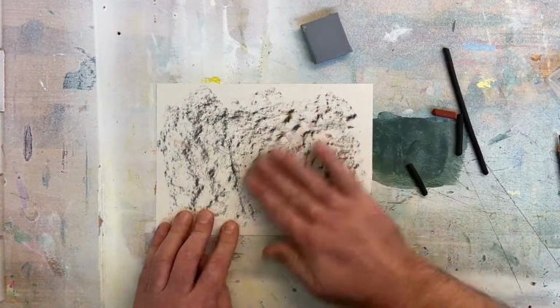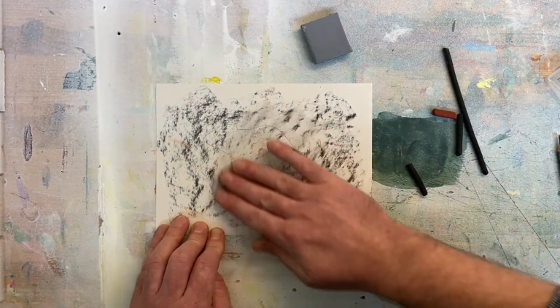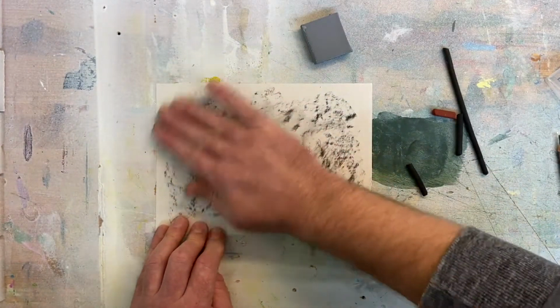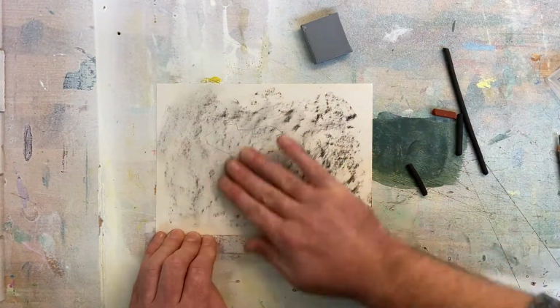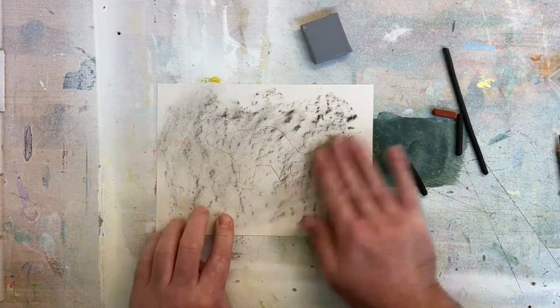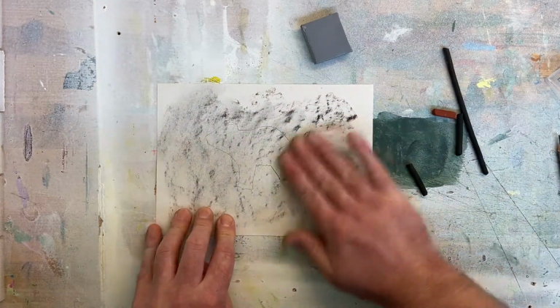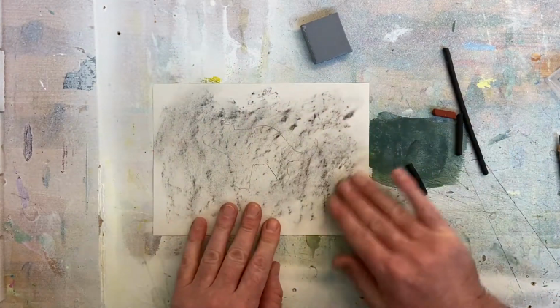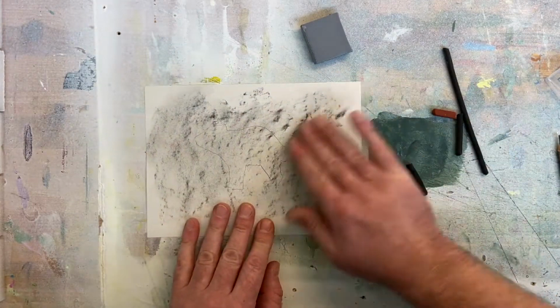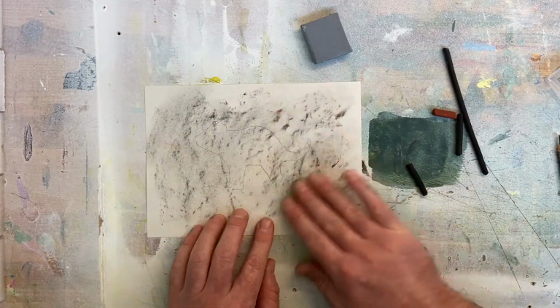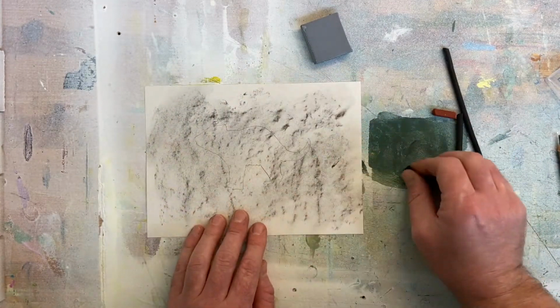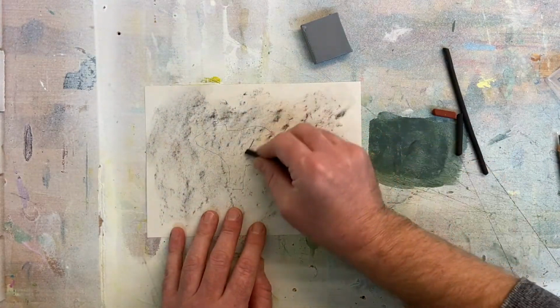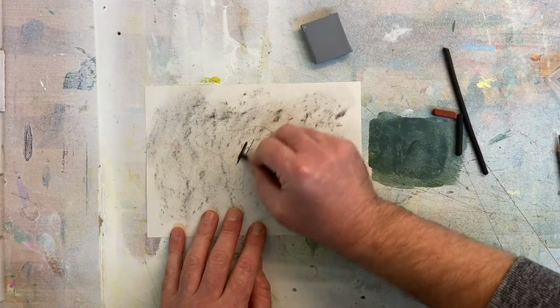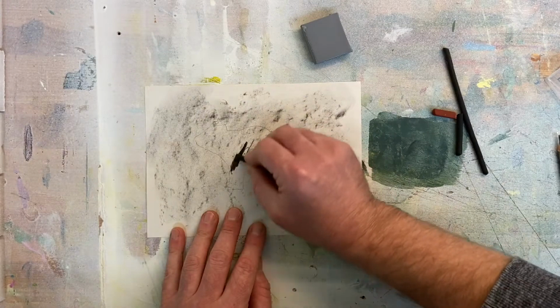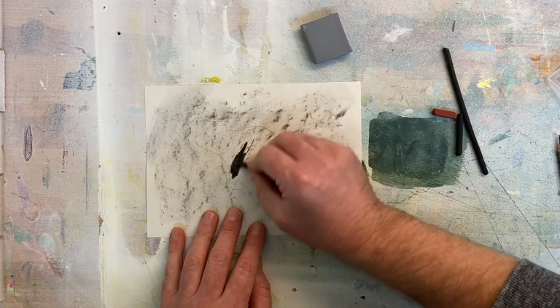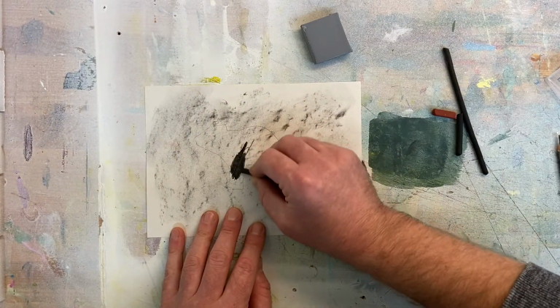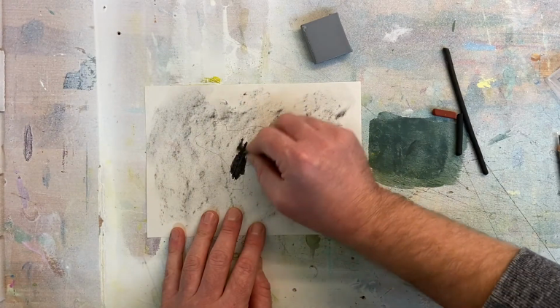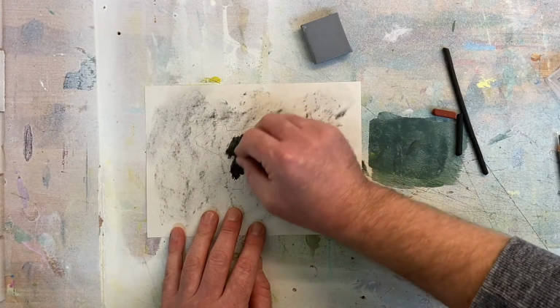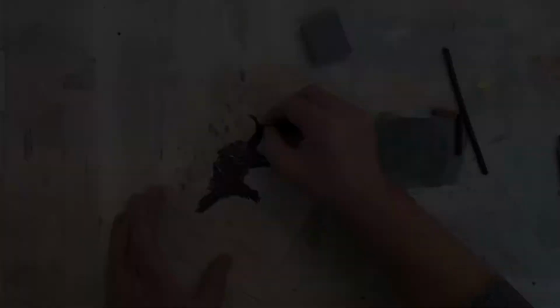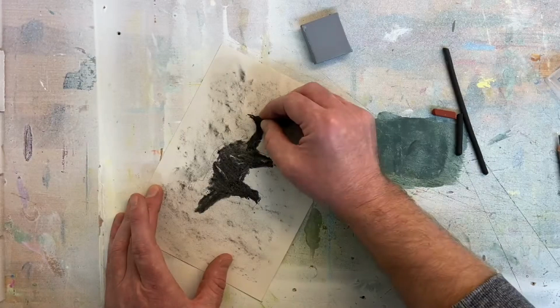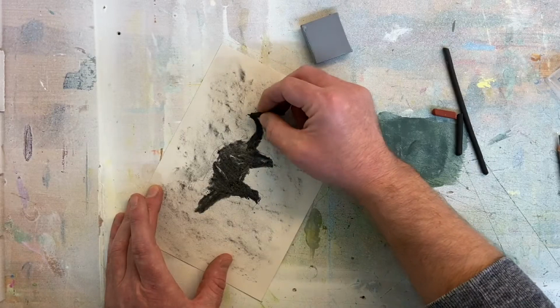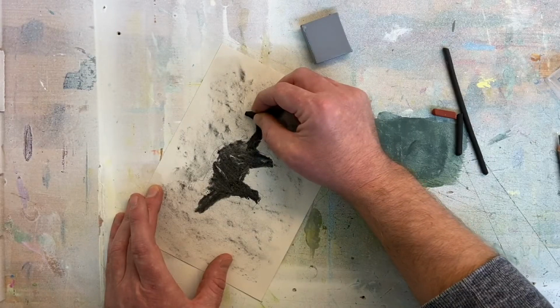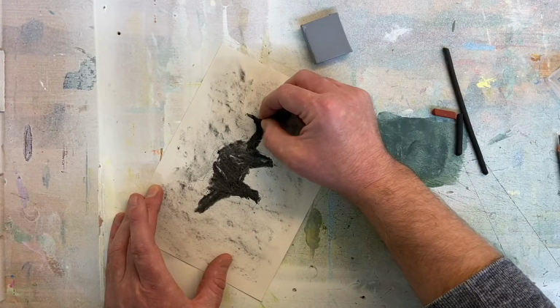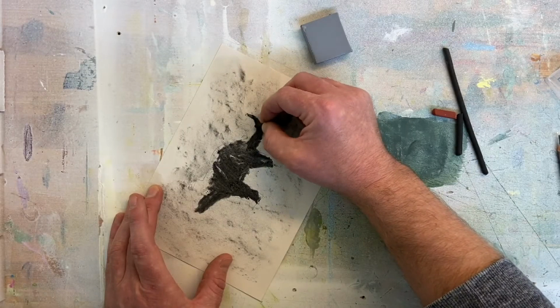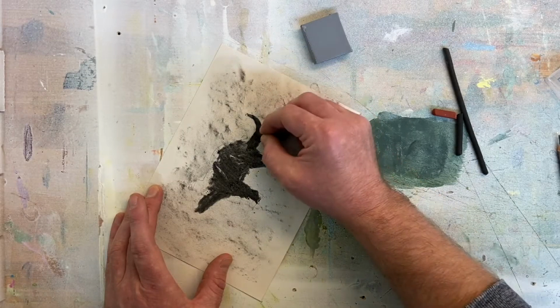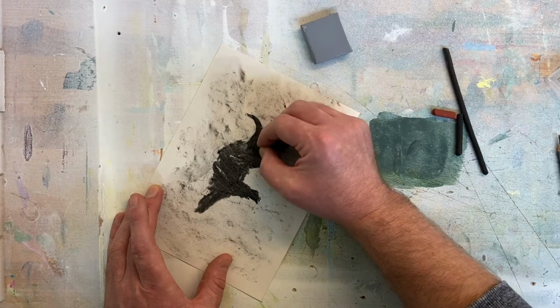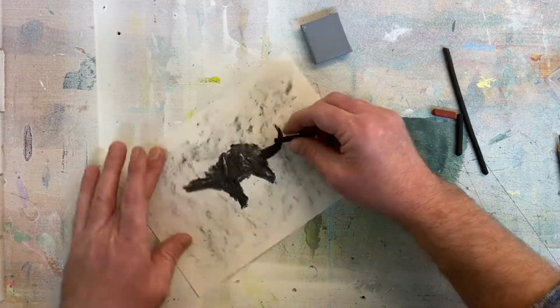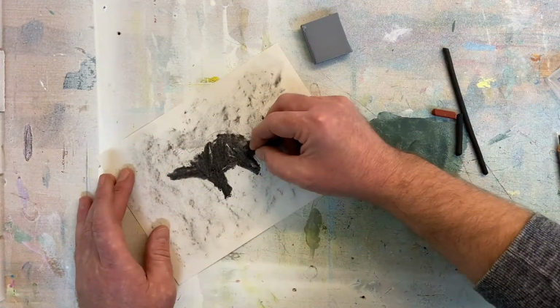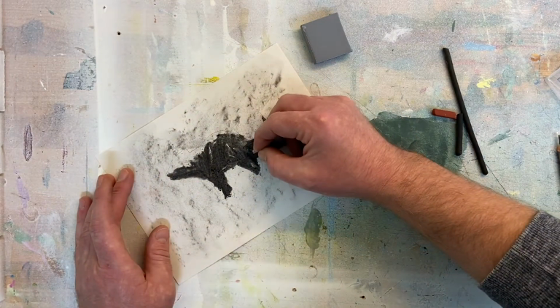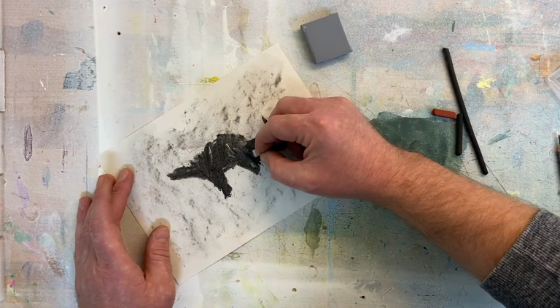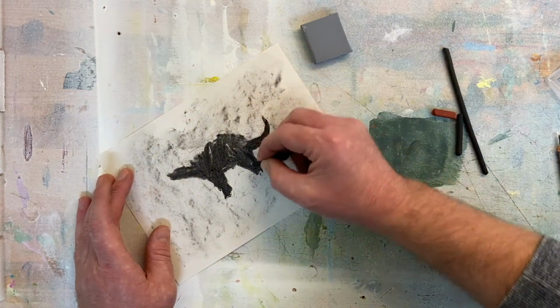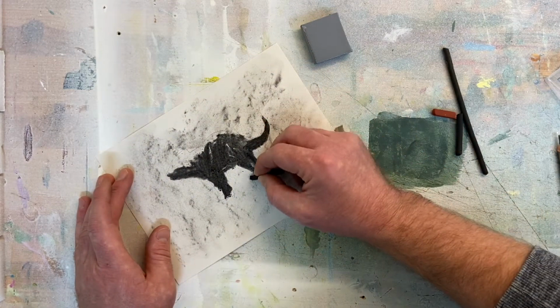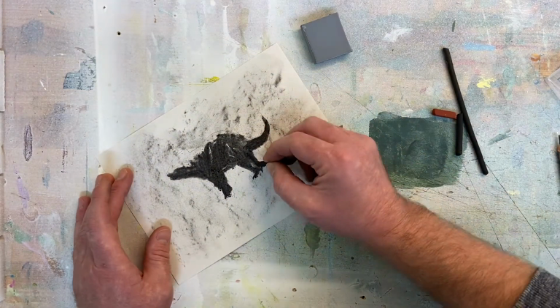Rub it in with your fingers, or a paper towel if you don't want to get your fingers dirty, and then start to fill in your Tasmanian devil with the end of the charcoal stick, drawing like you would with a pencil.